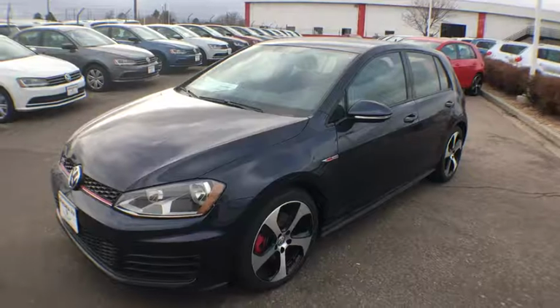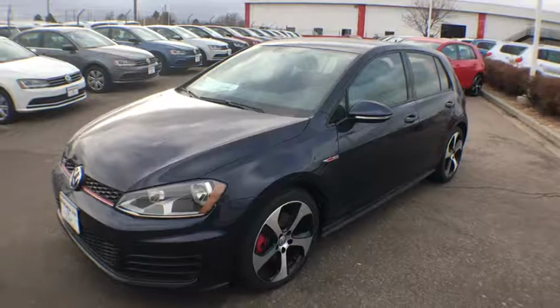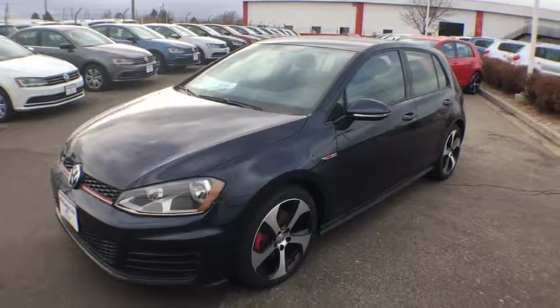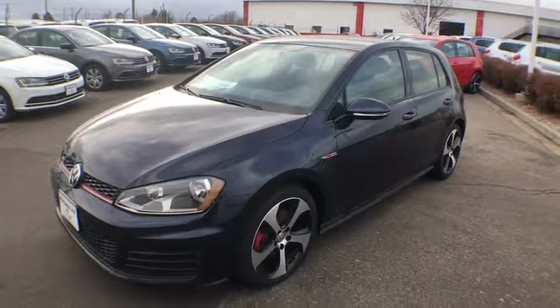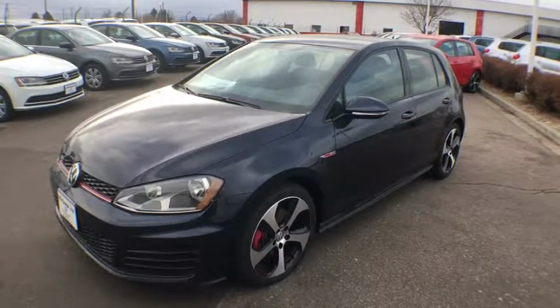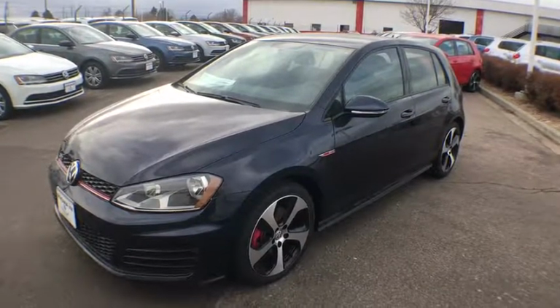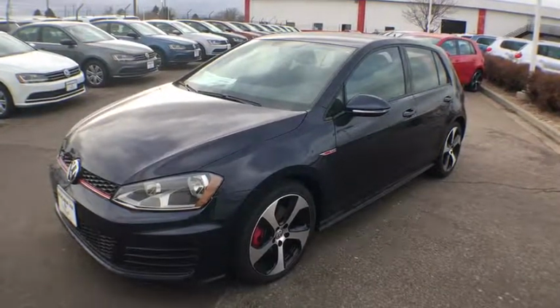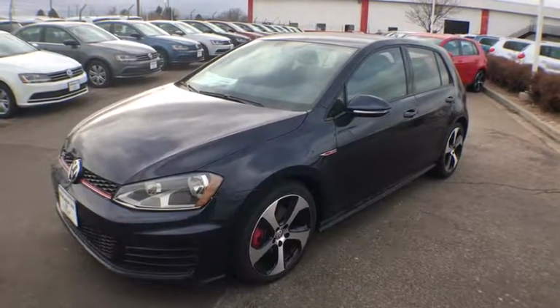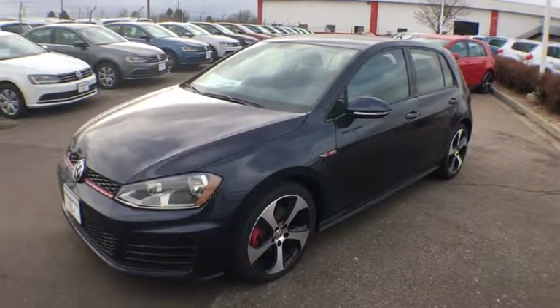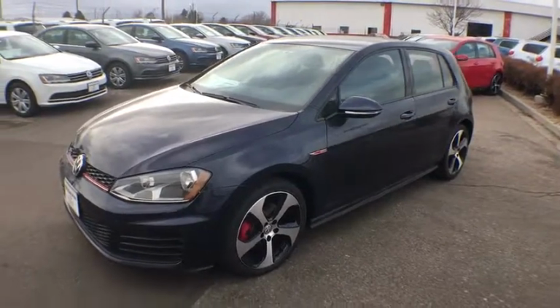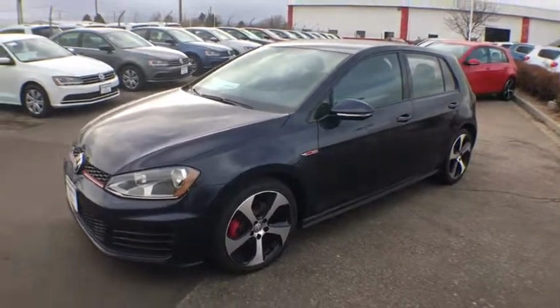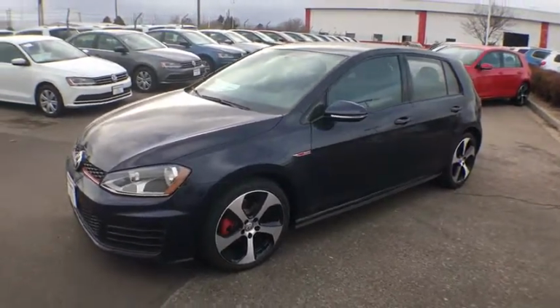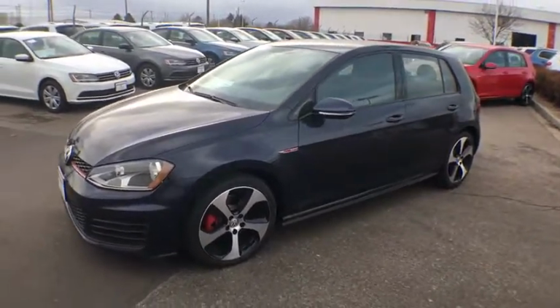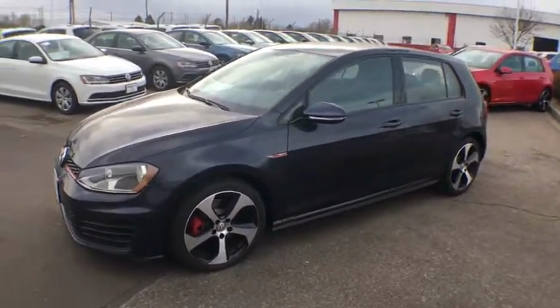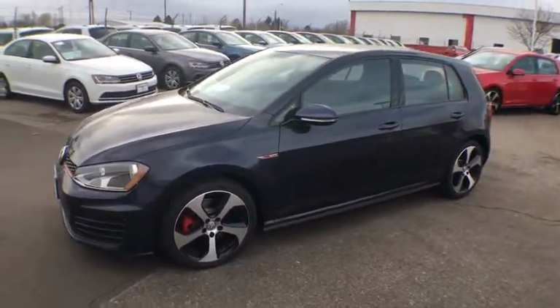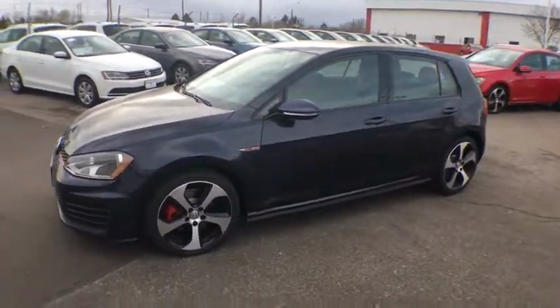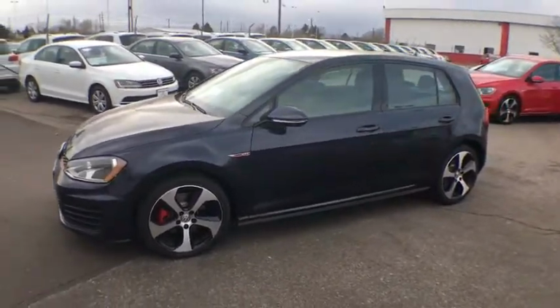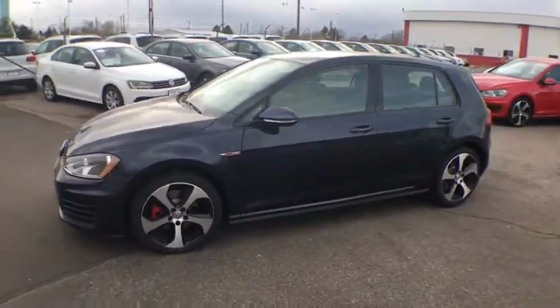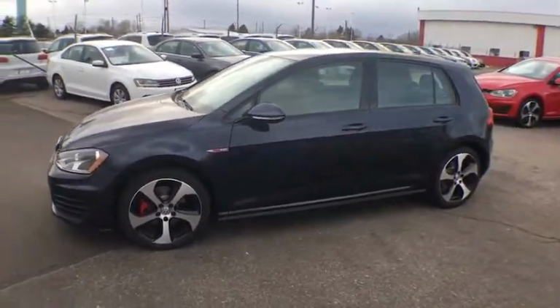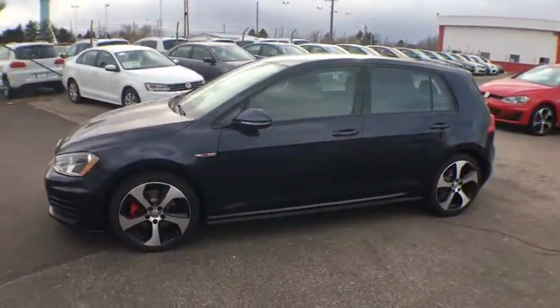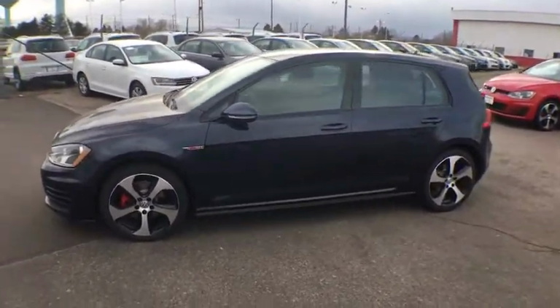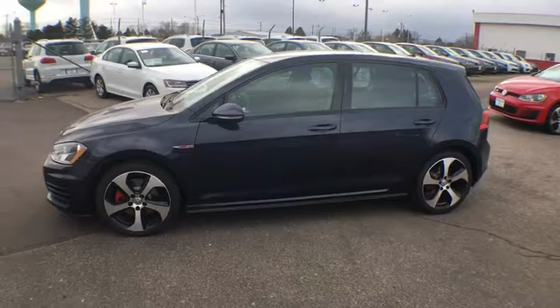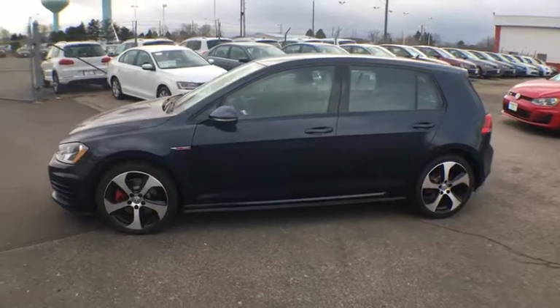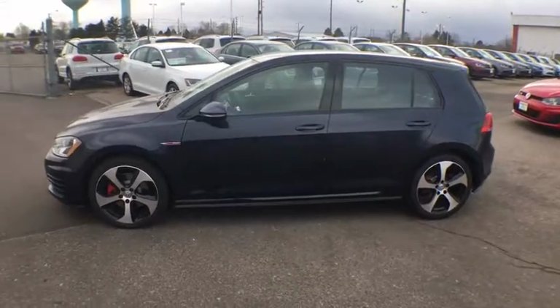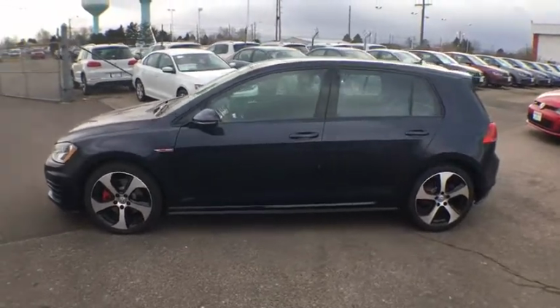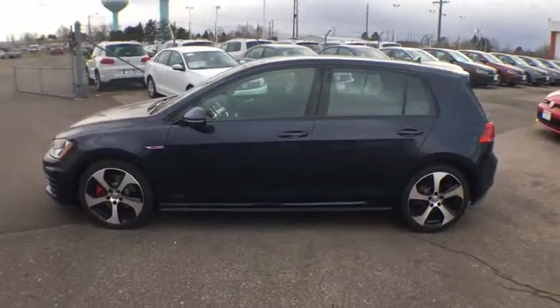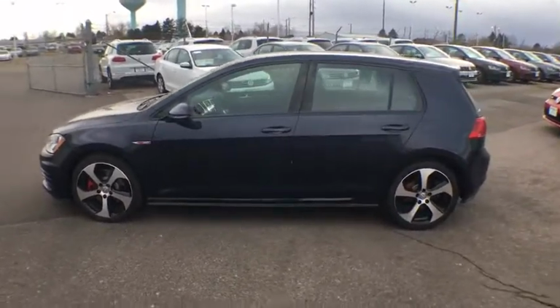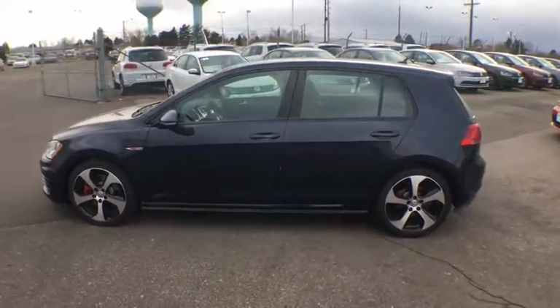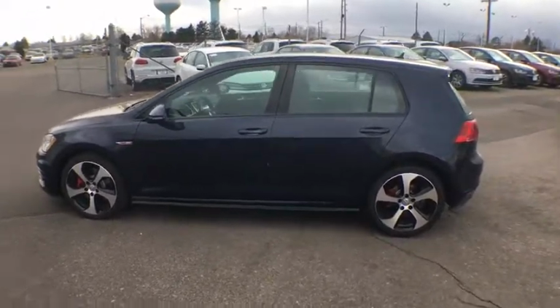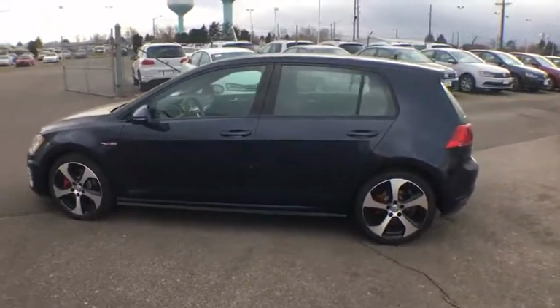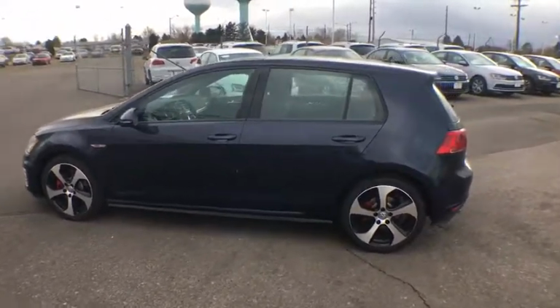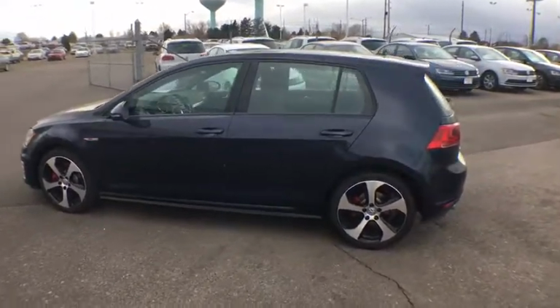The 2017 Volkswagen Golf. It's the original fun-to-drive hatchback. Drive one today.